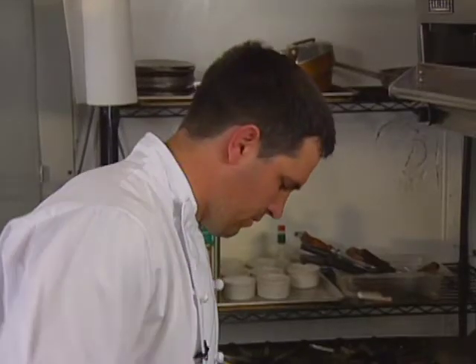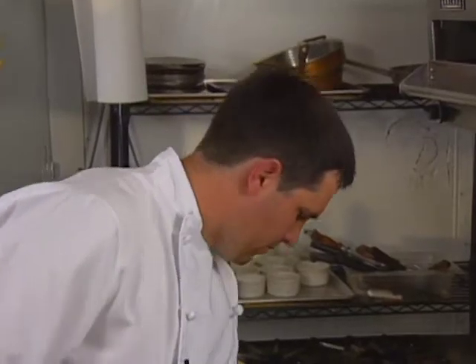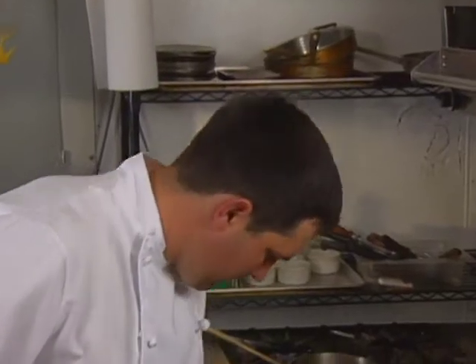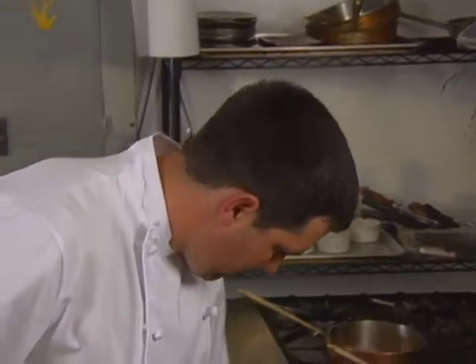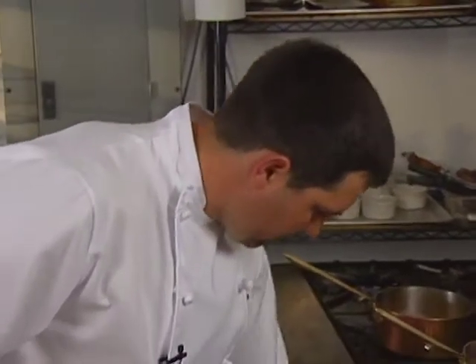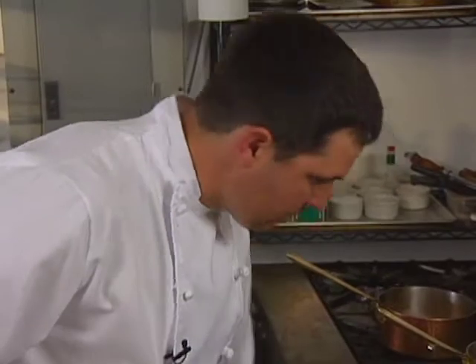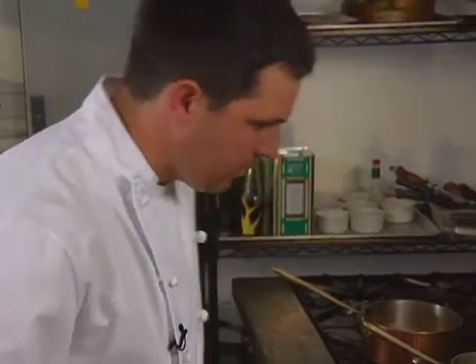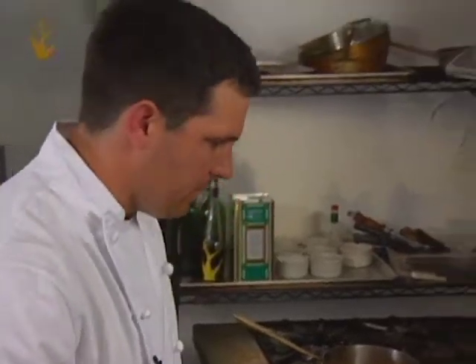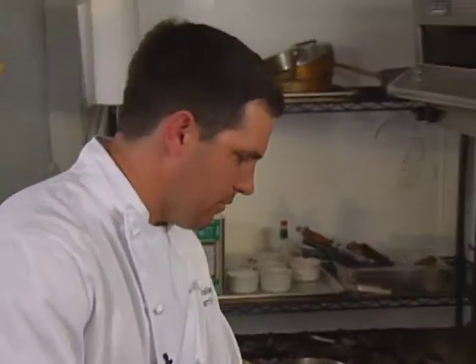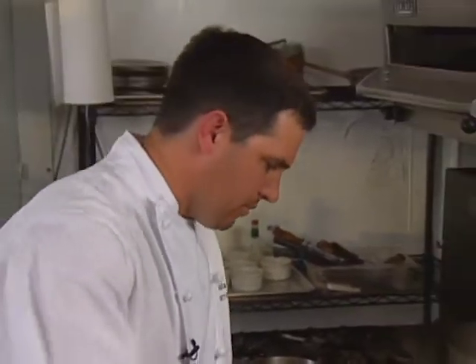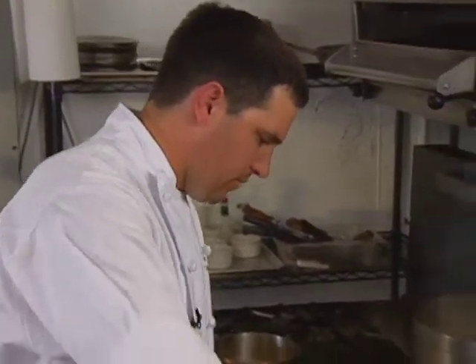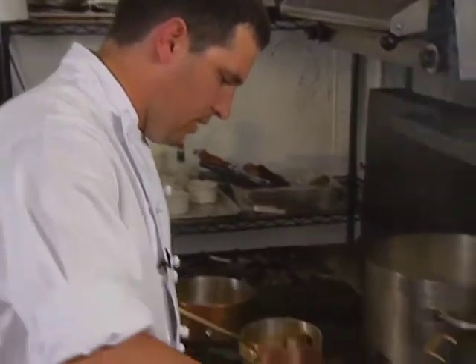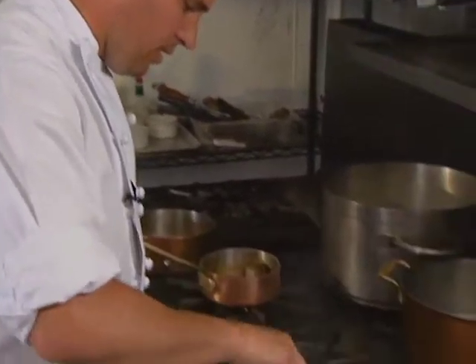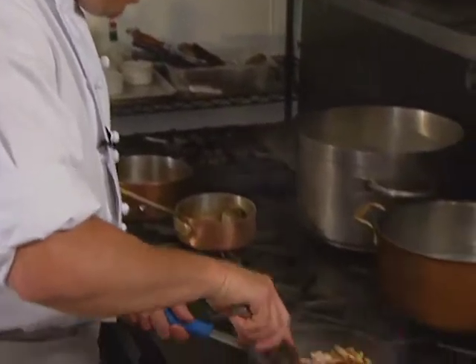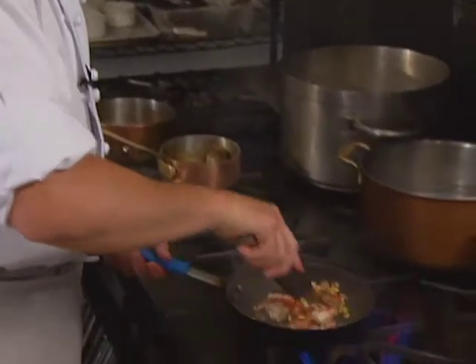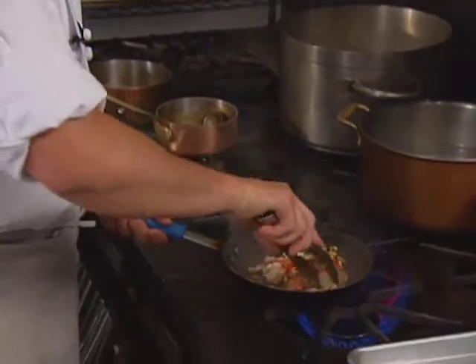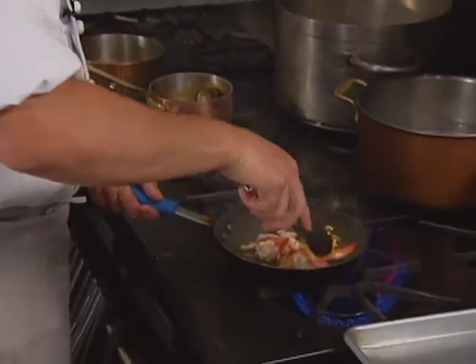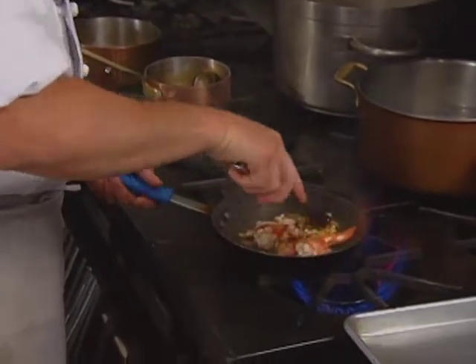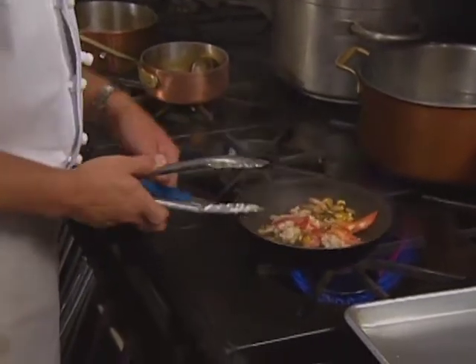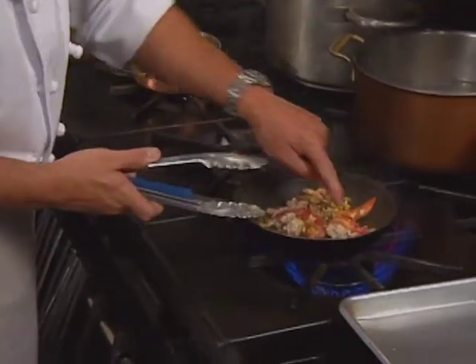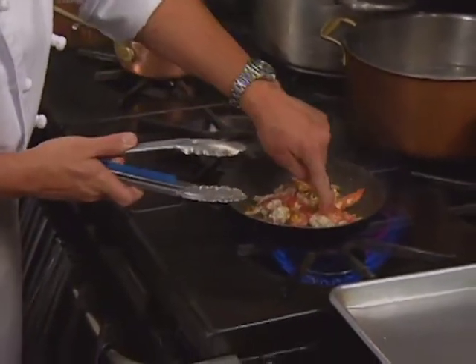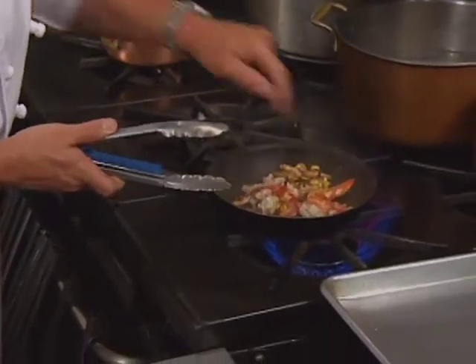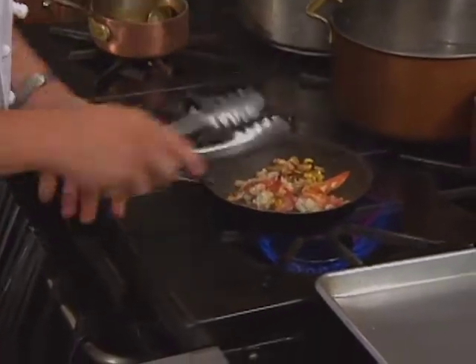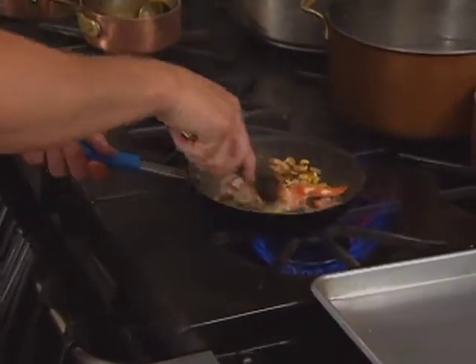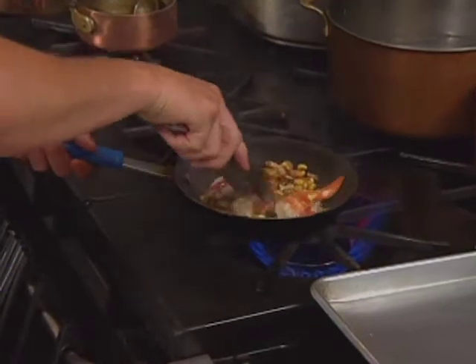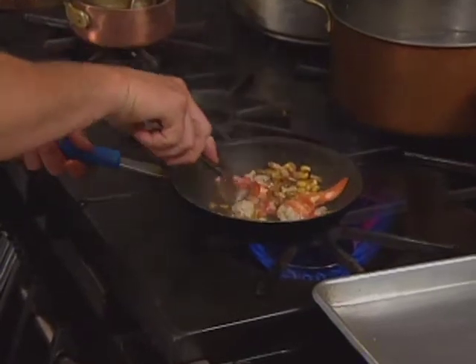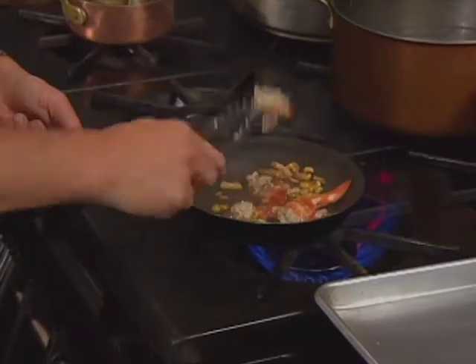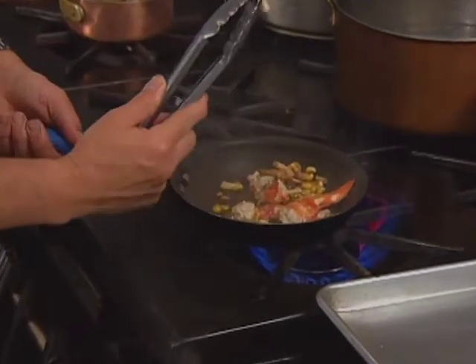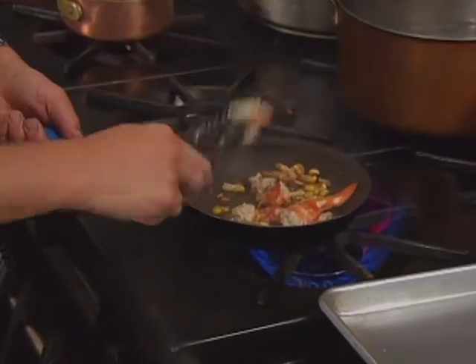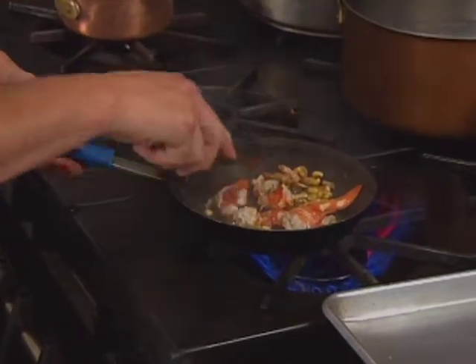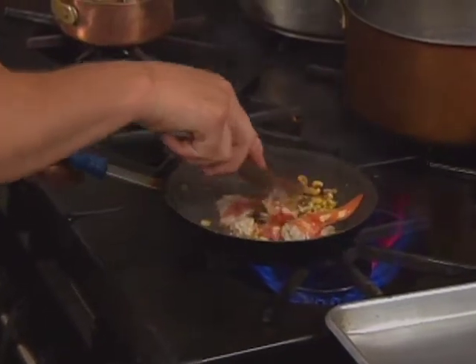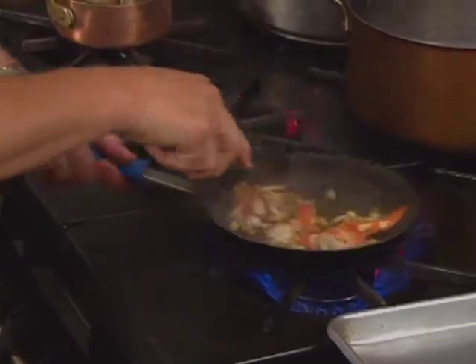The appetizer is prepared by Clifford Harrison at the popular Bacchanalia in Atlanta. It is sautéed Maine lobster with sweet corn and mushrooms.